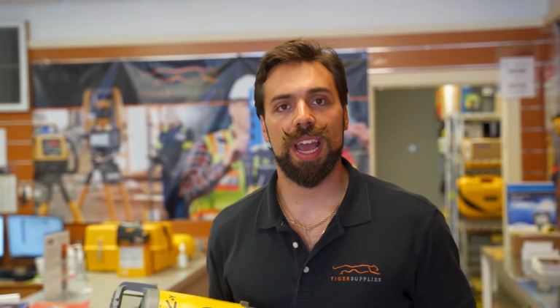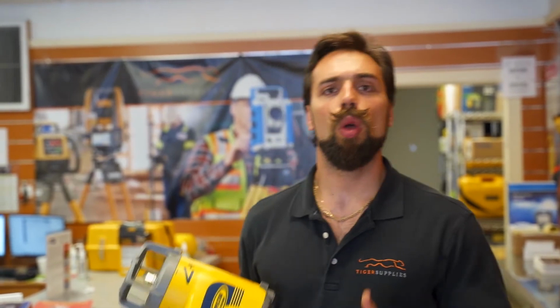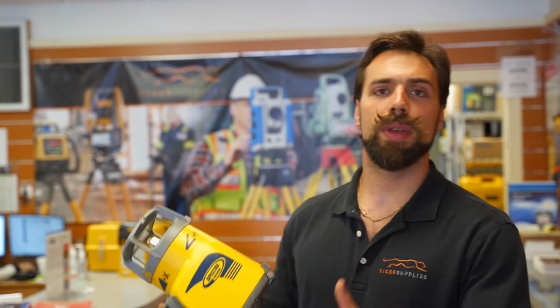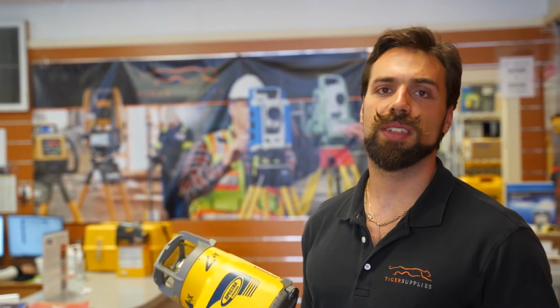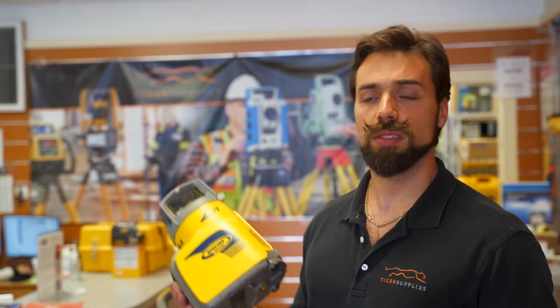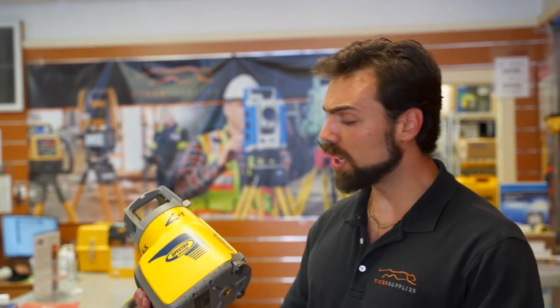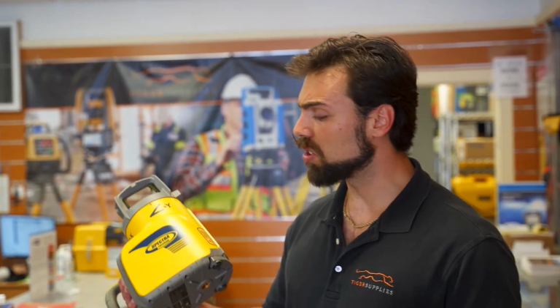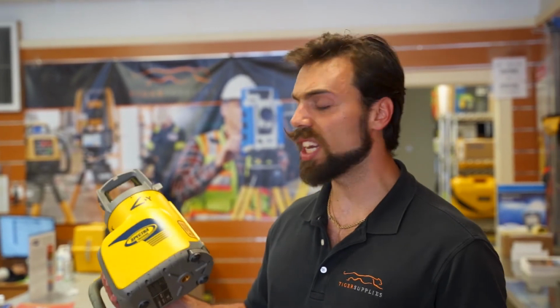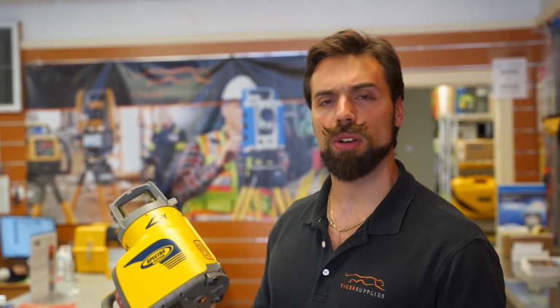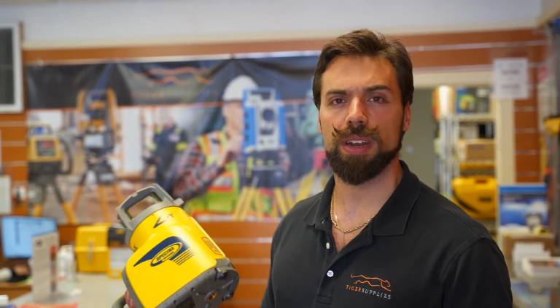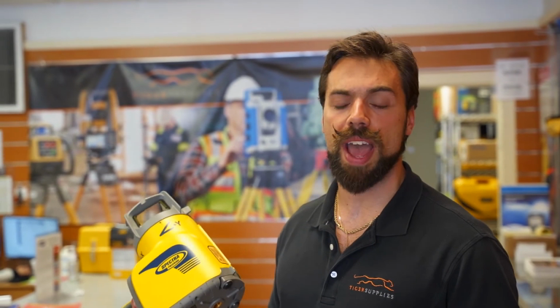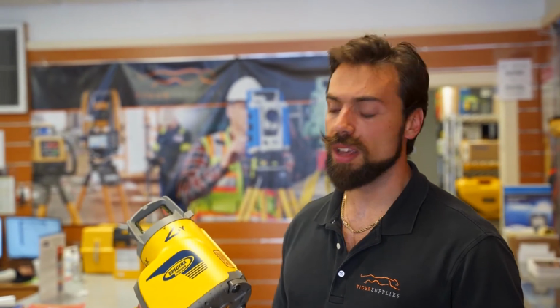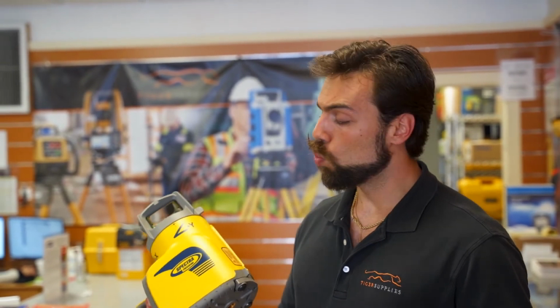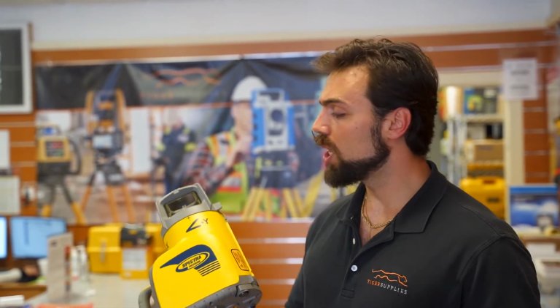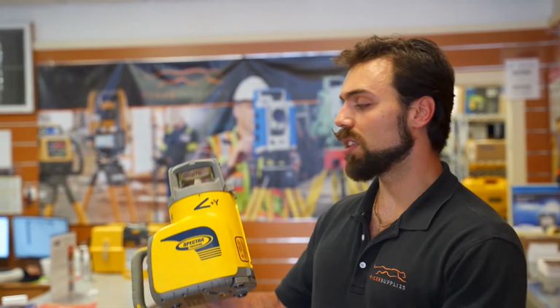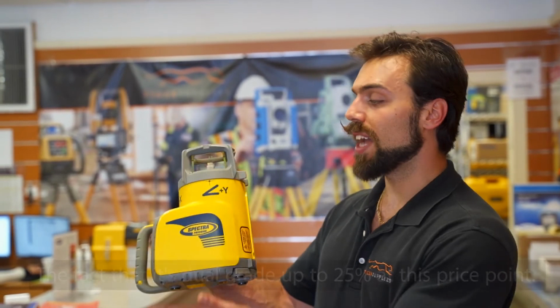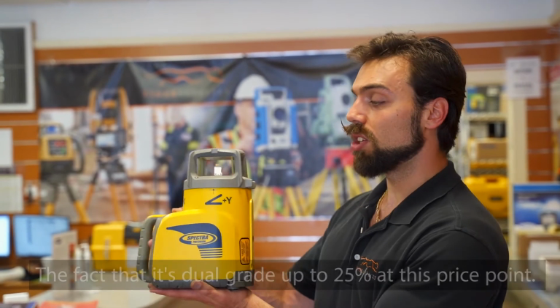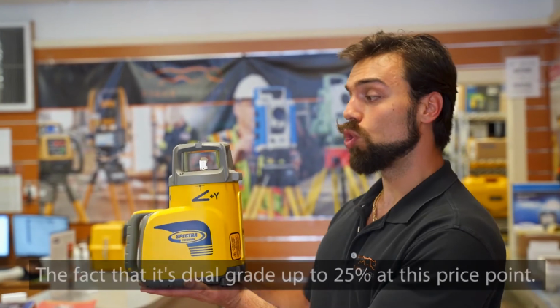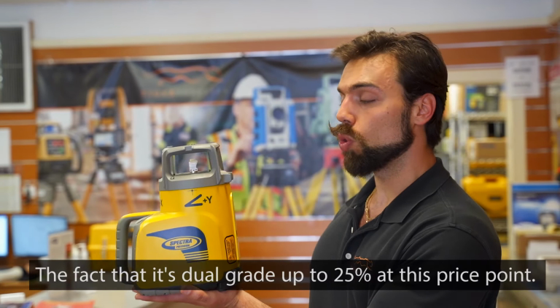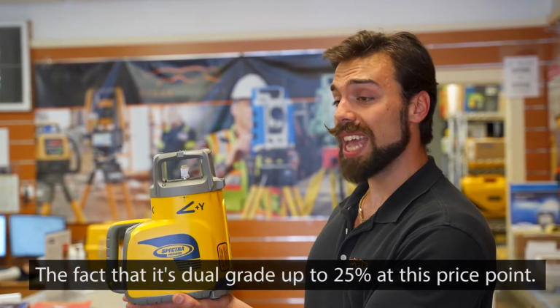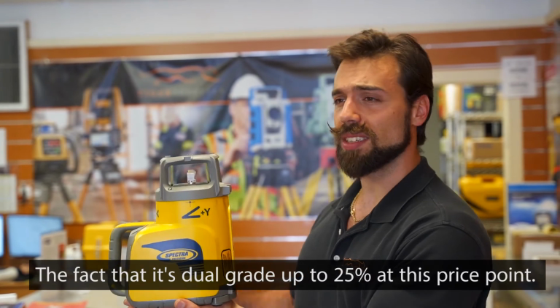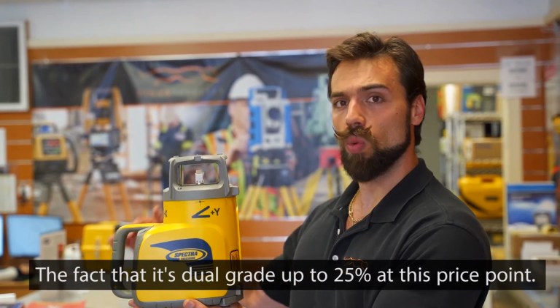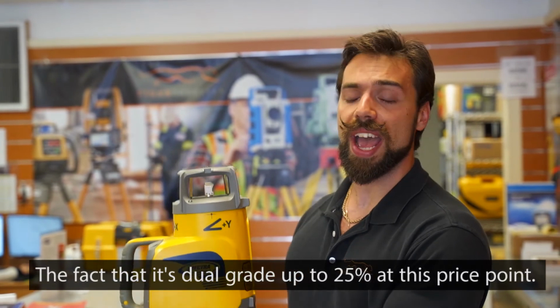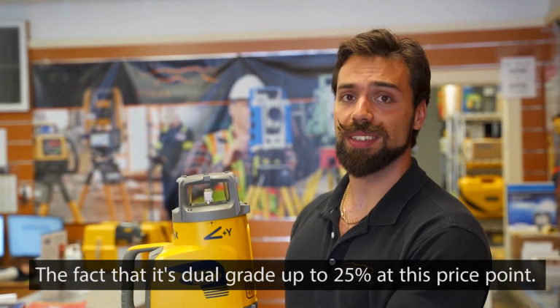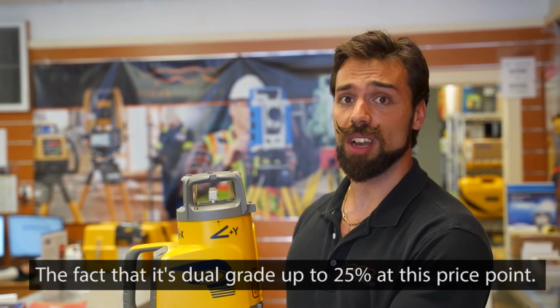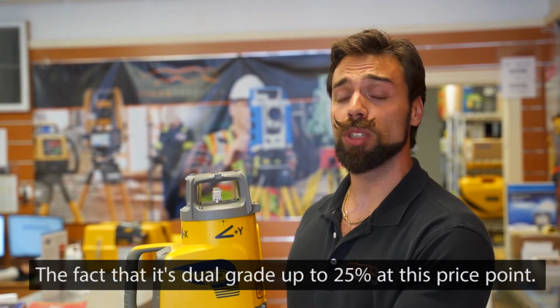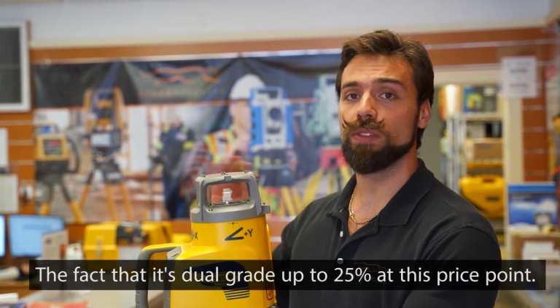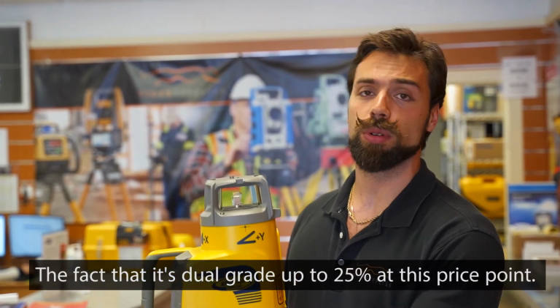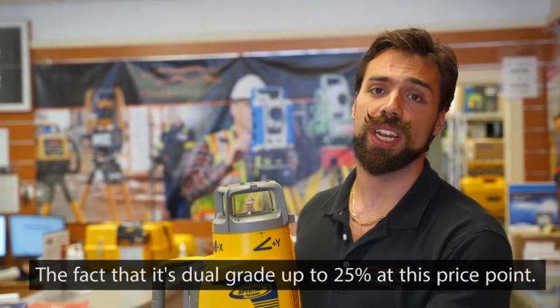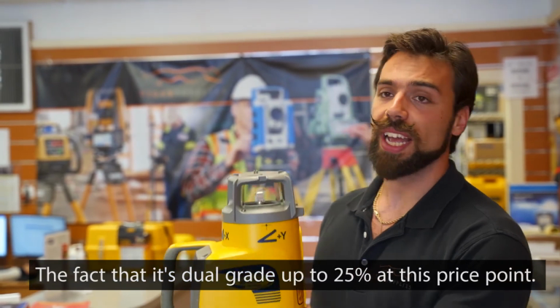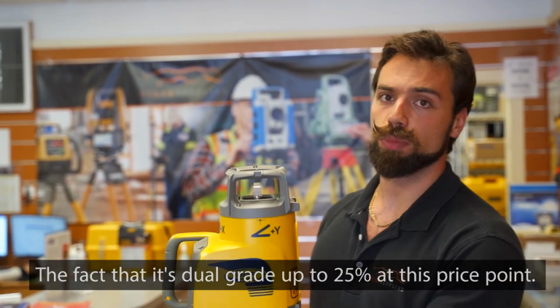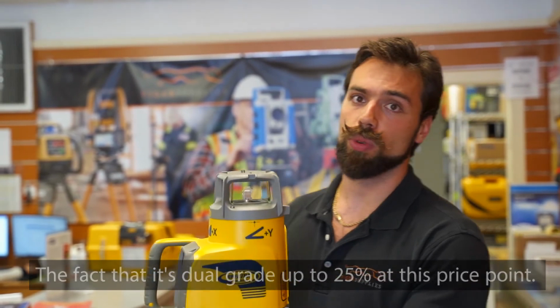What makes this grade laser stand out compared to the pack? Really it's the fact that it does dual grade — X and Y axis — up to 25% at this price point. It's a very competitive price.